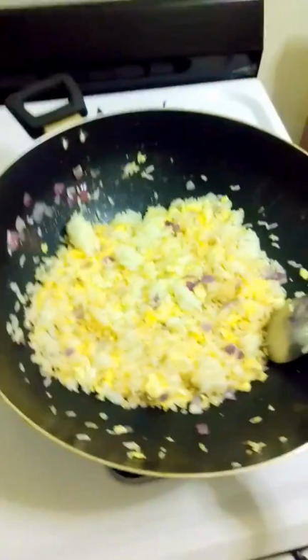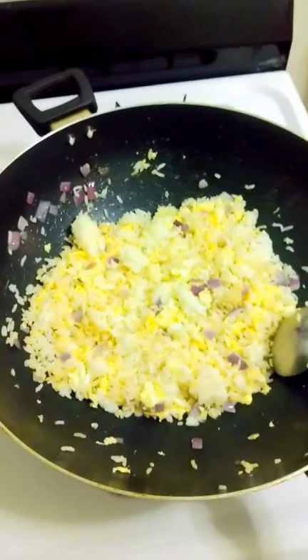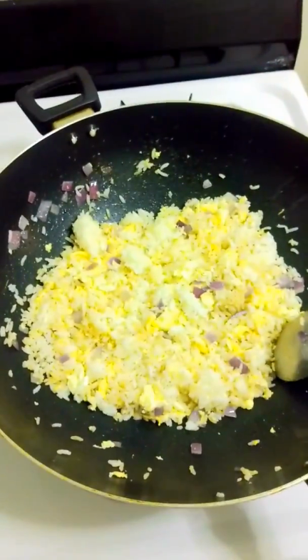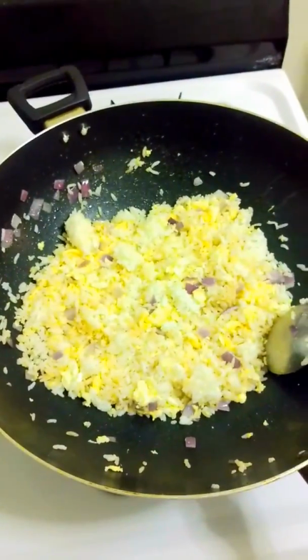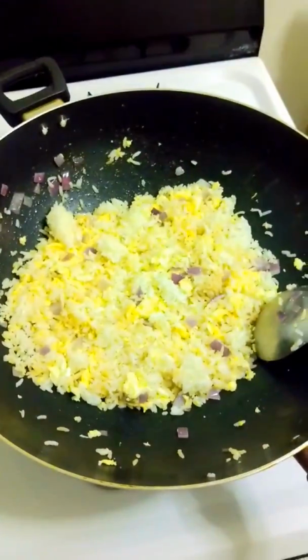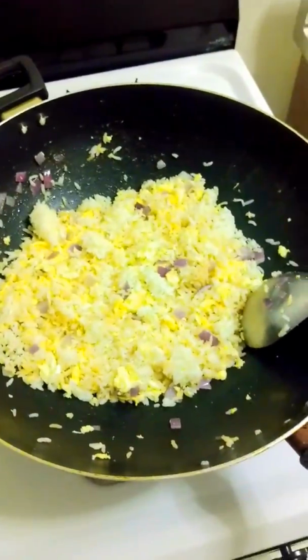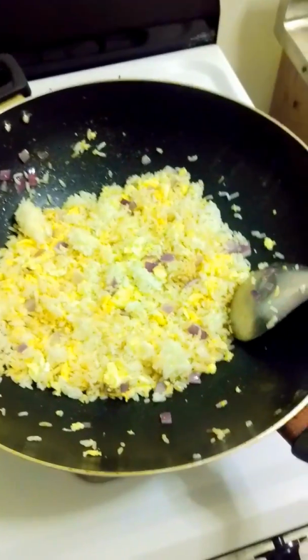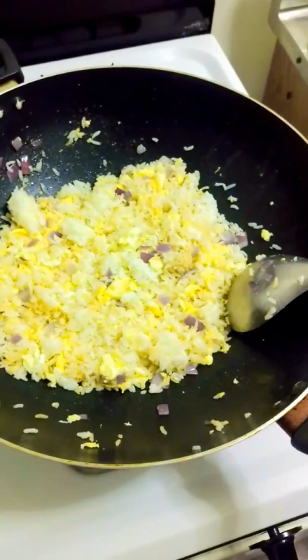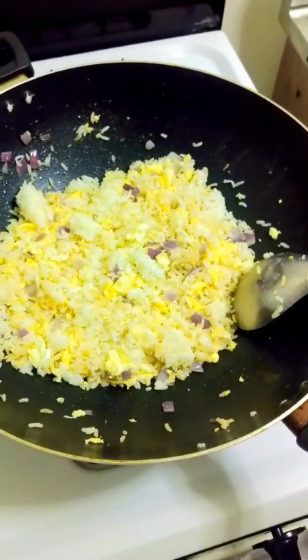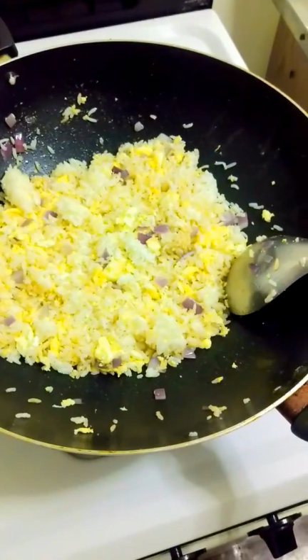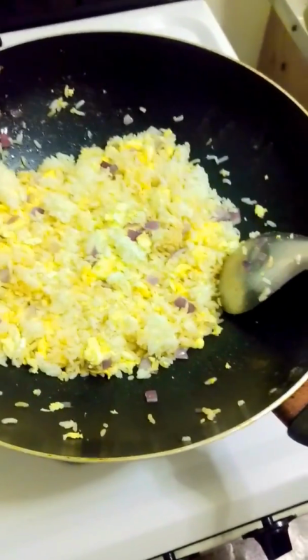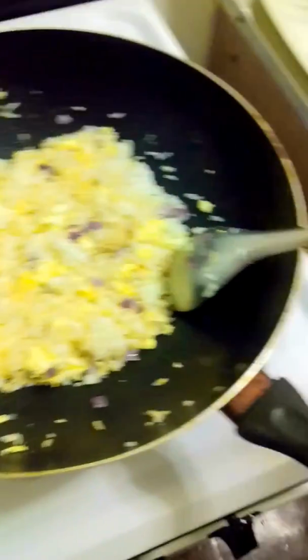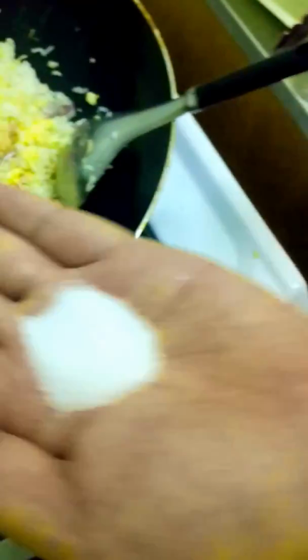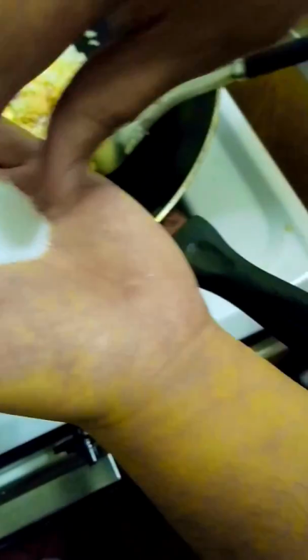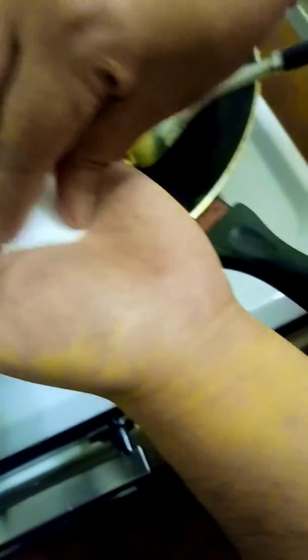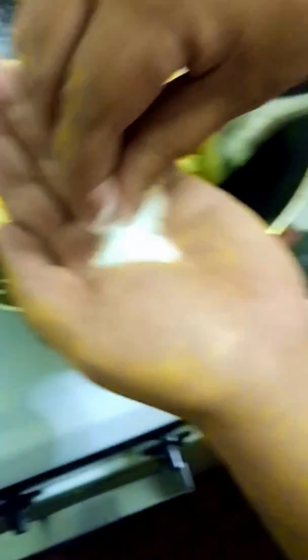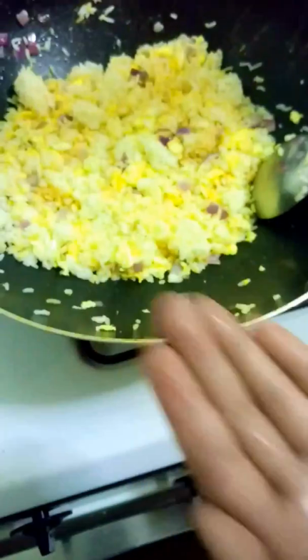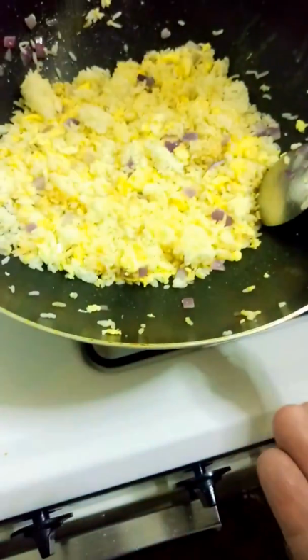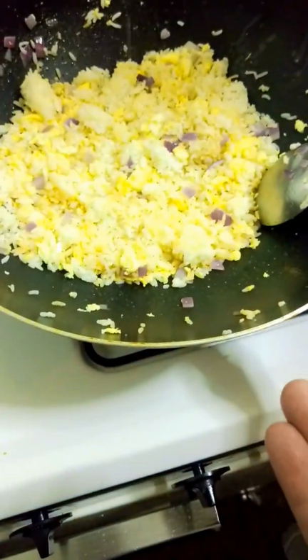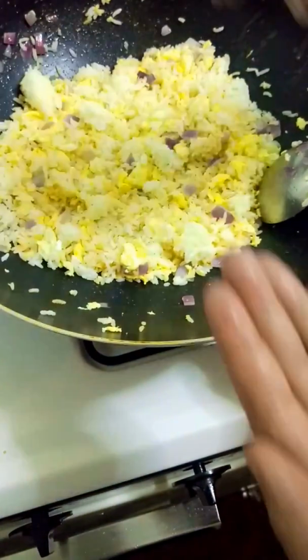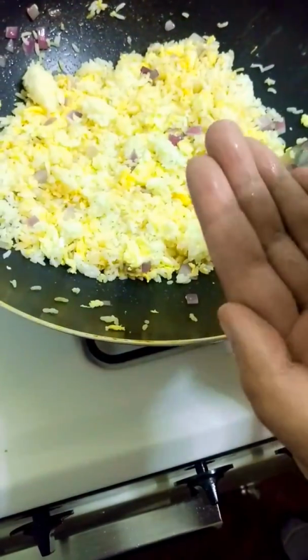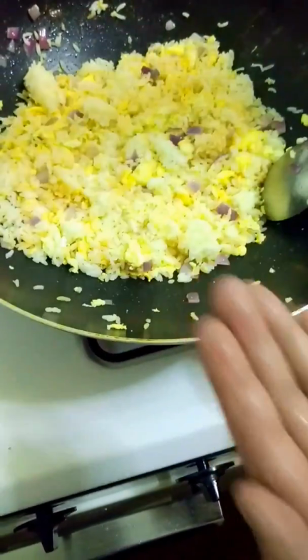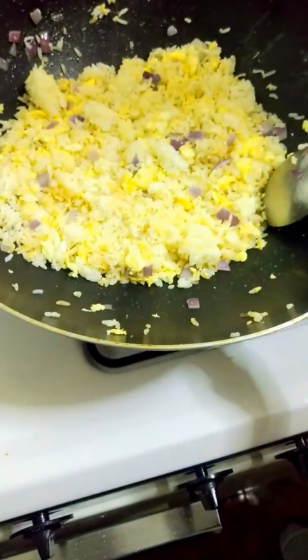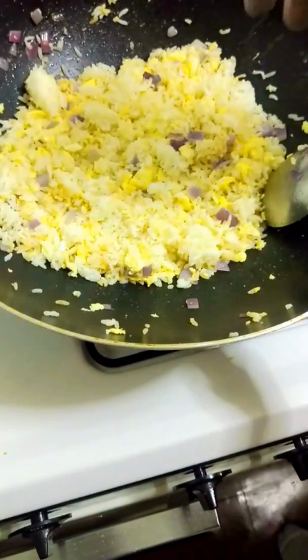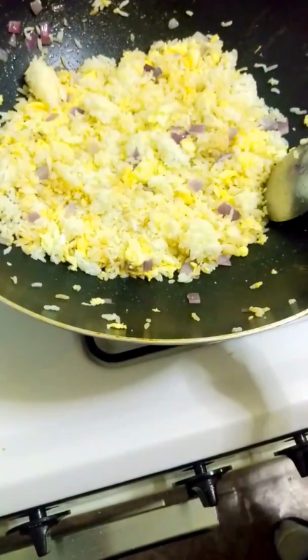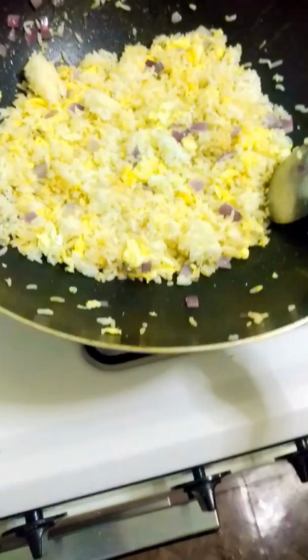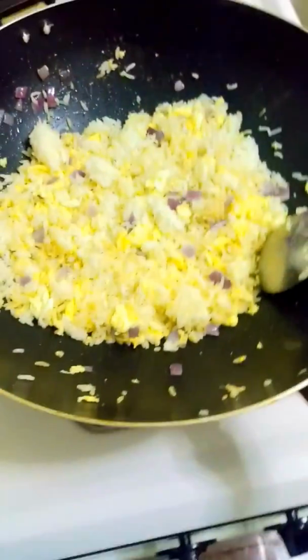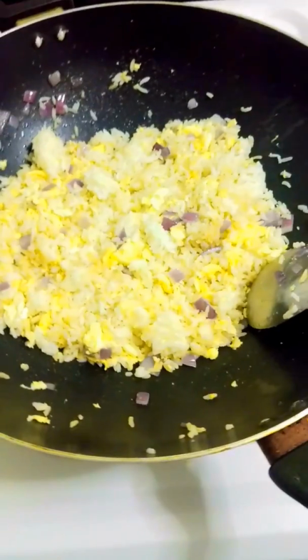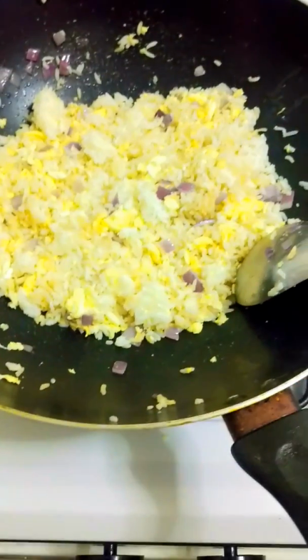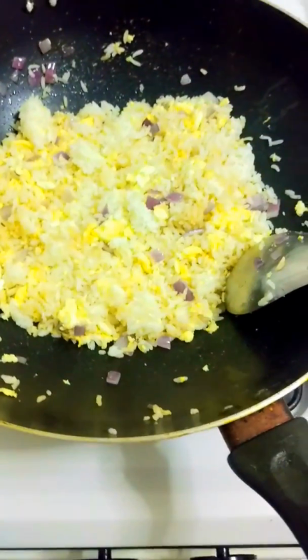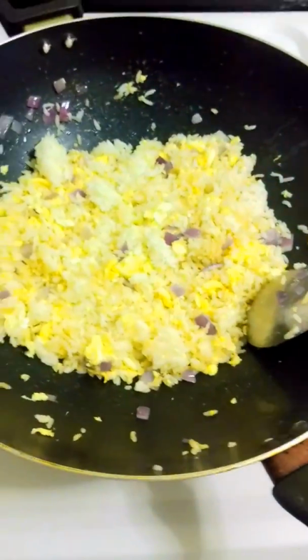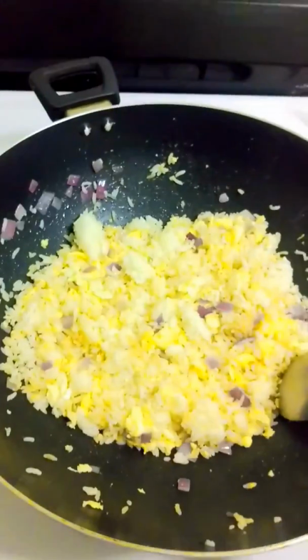And as the last one, you want to put salt. How much salt? Not this much obviously — maybe like one pinch. Two pinches is fine. I'm going to throw in two pinches of salt.